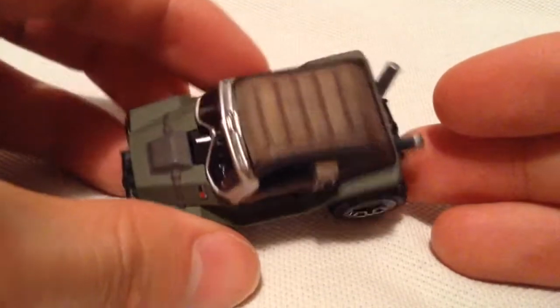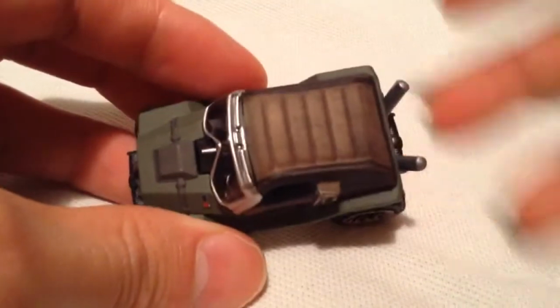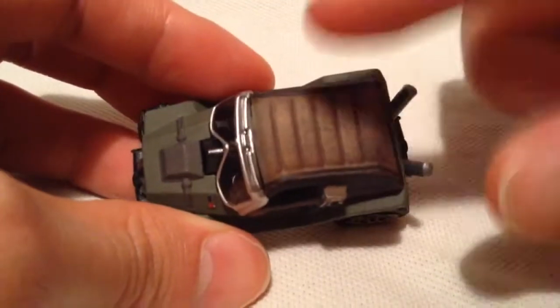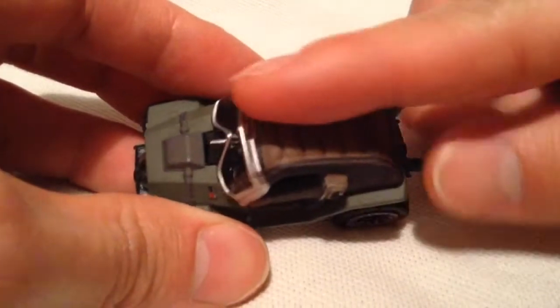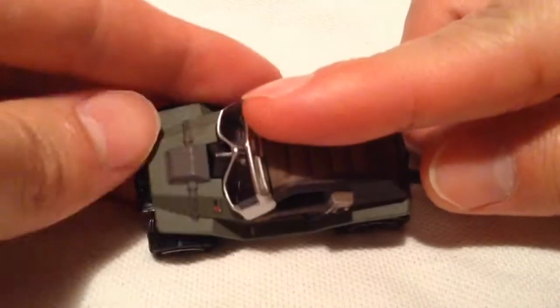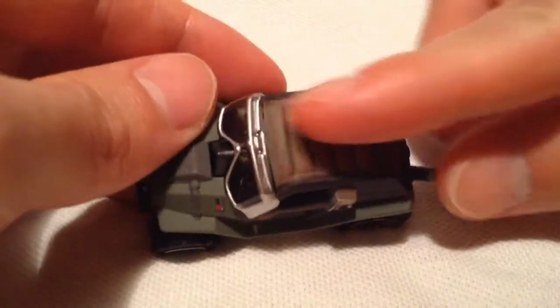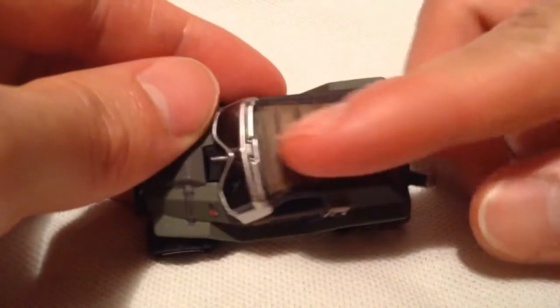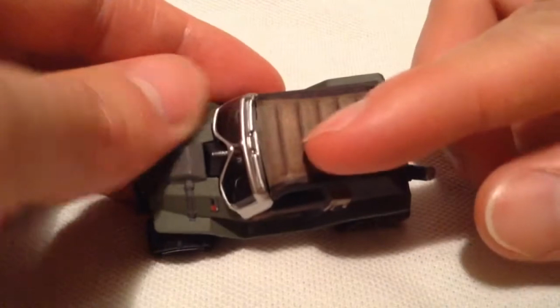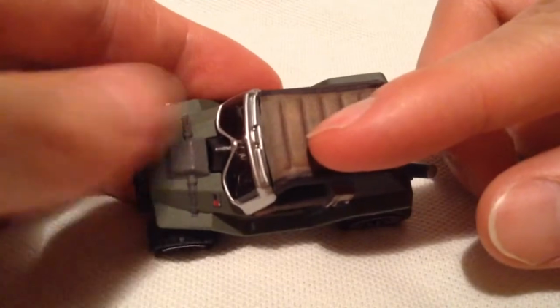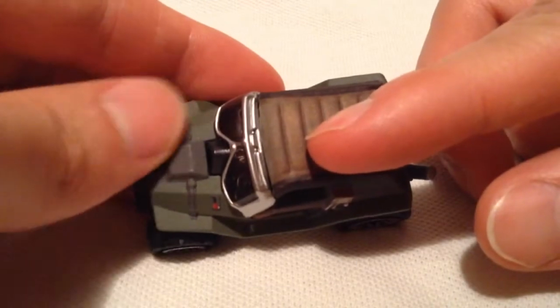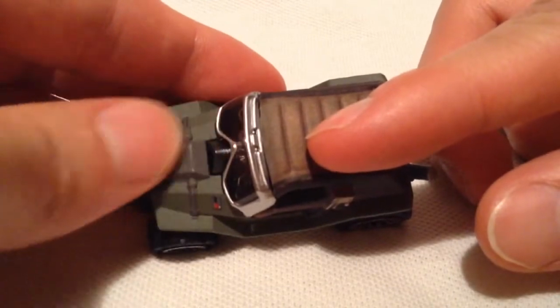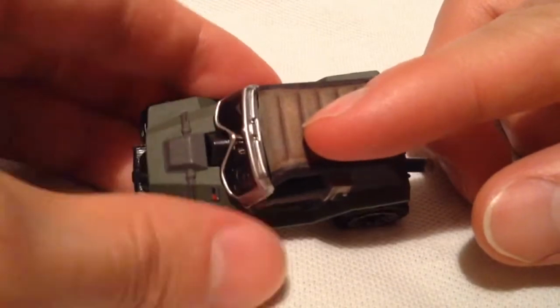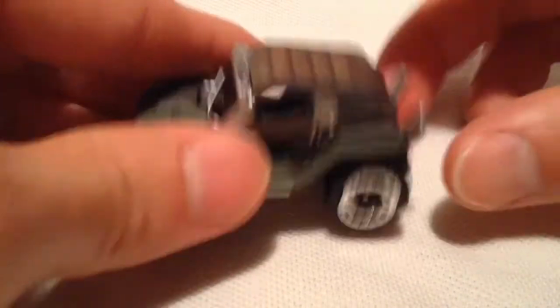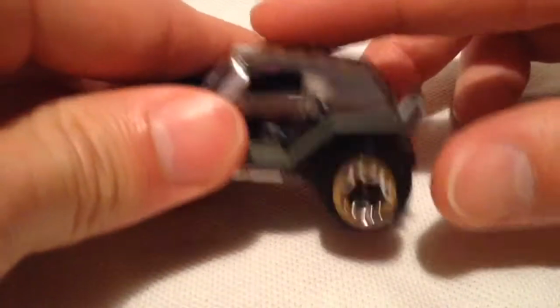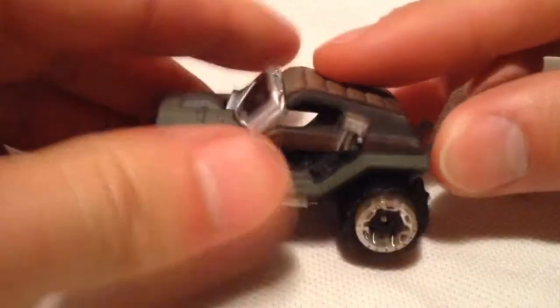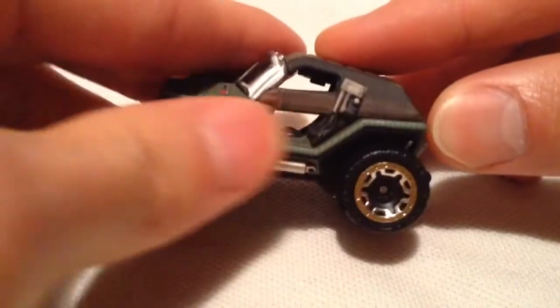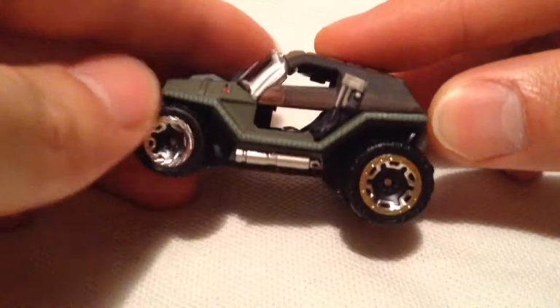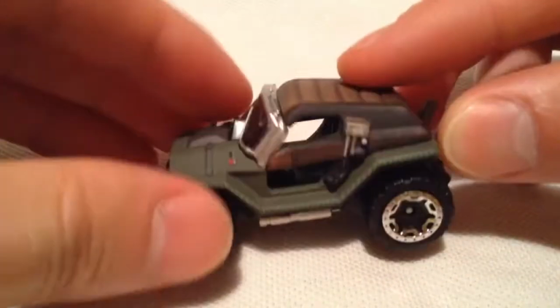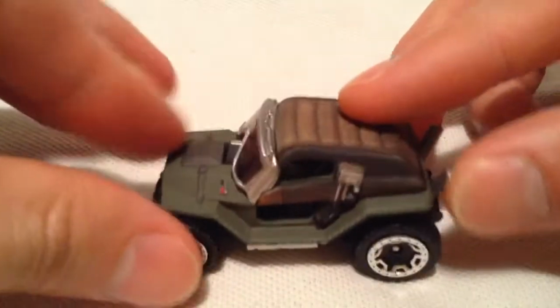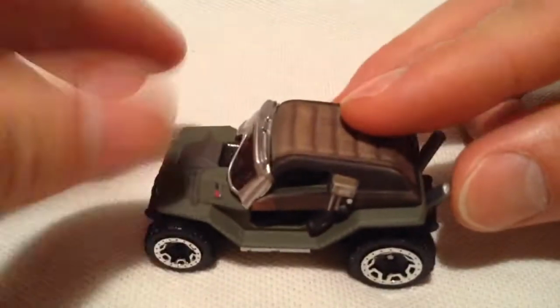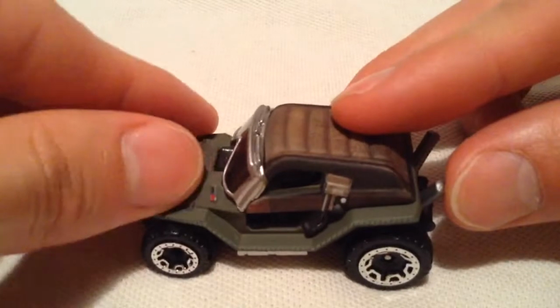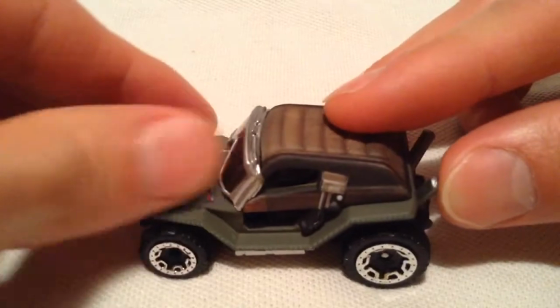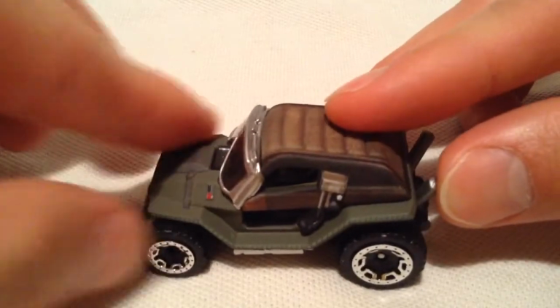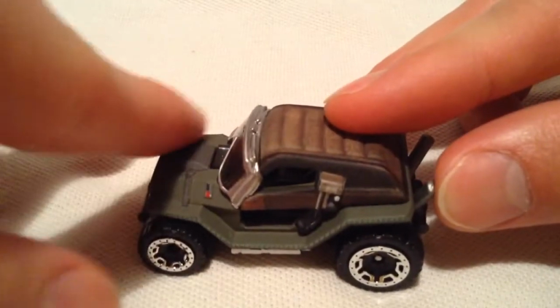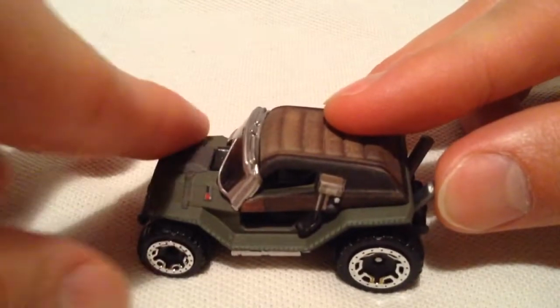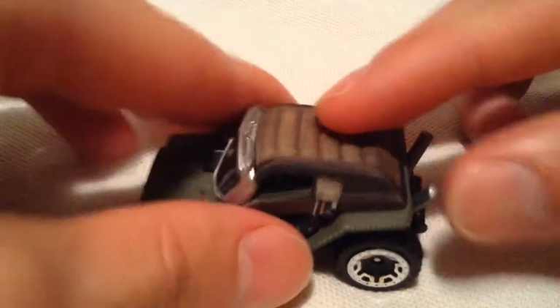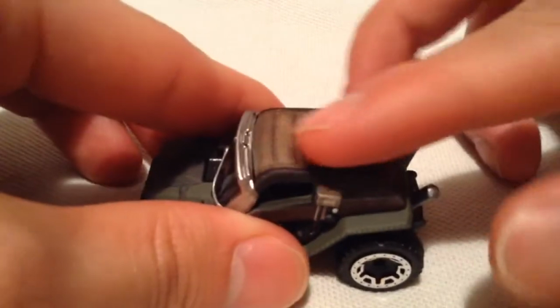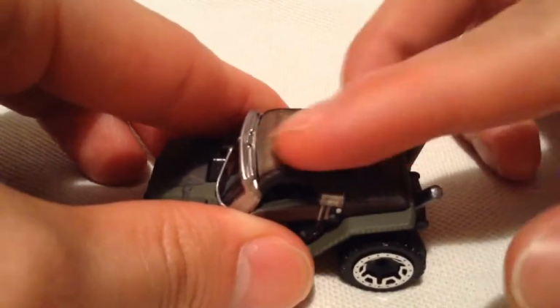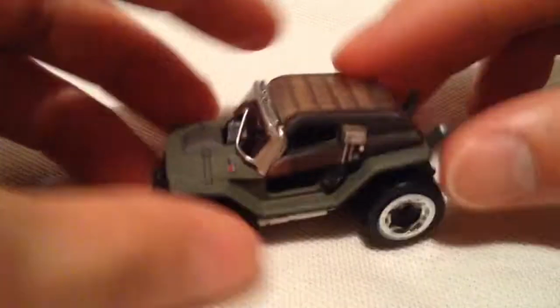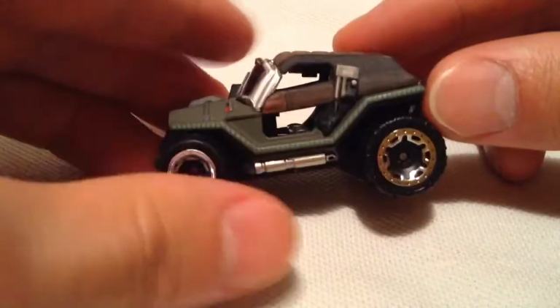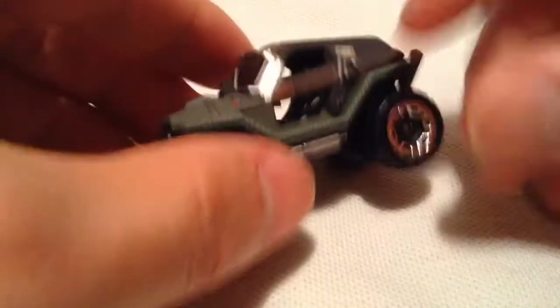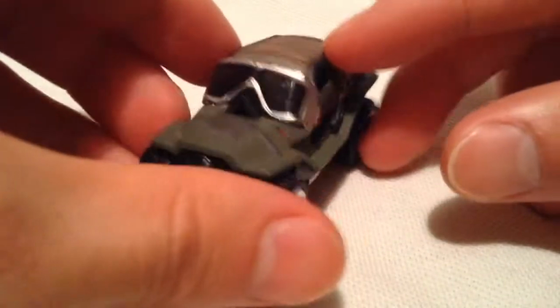It's pretty awesome on a paint job too, actually. It's all kind of textured — a little bit more rough than most paint jobs on Hot Wheels cars. So even up here it's rough, up here it's a little bit rough. Pretty cool.